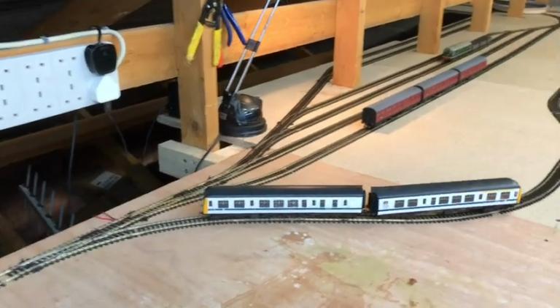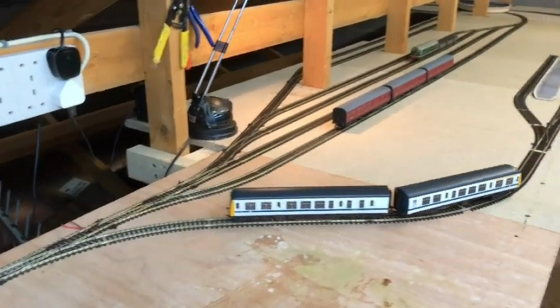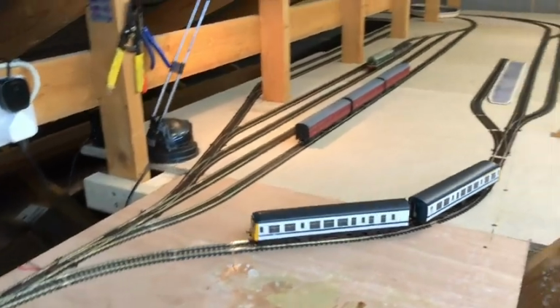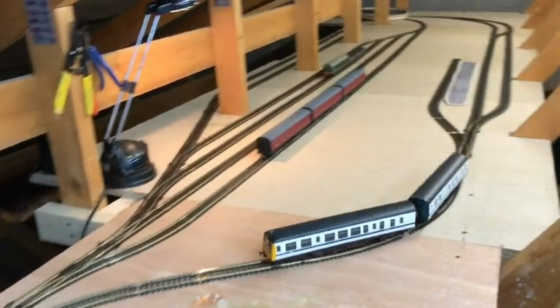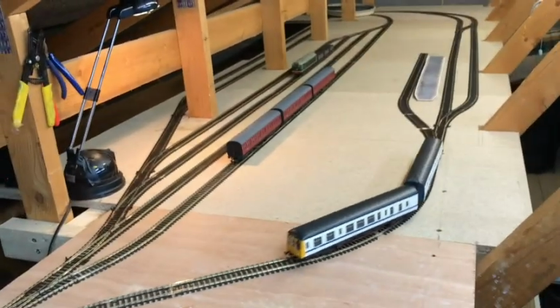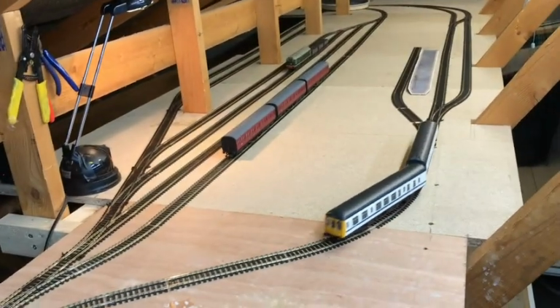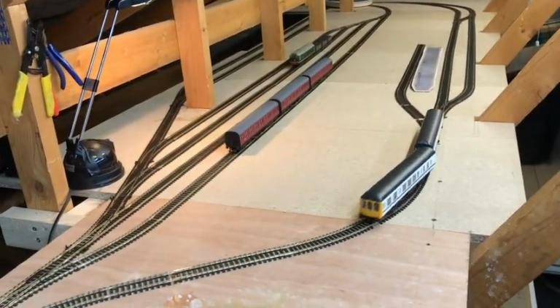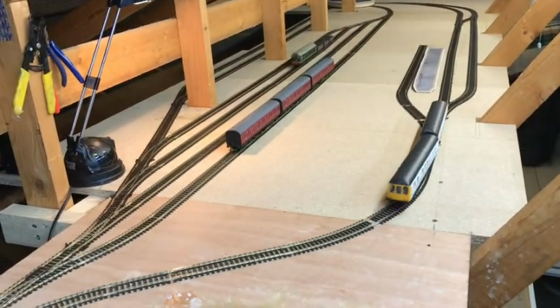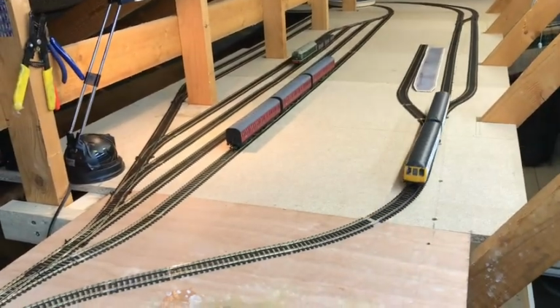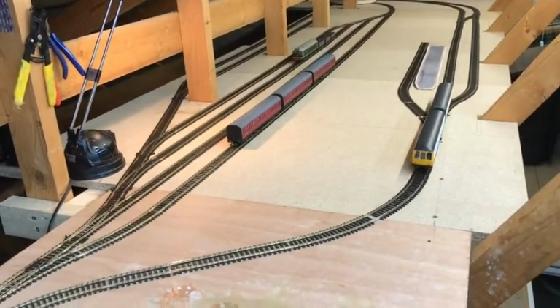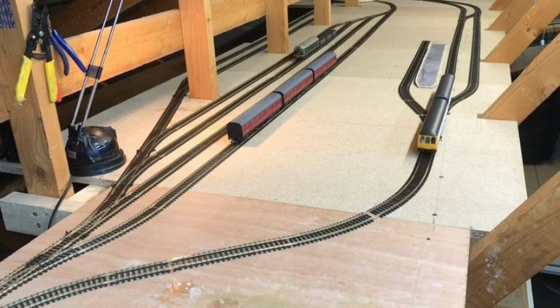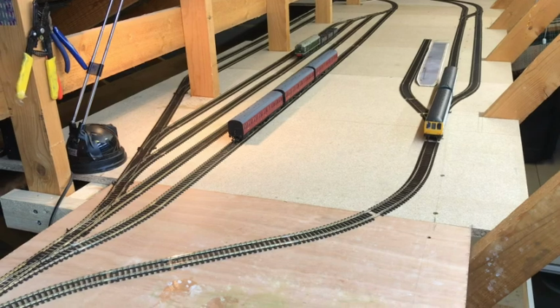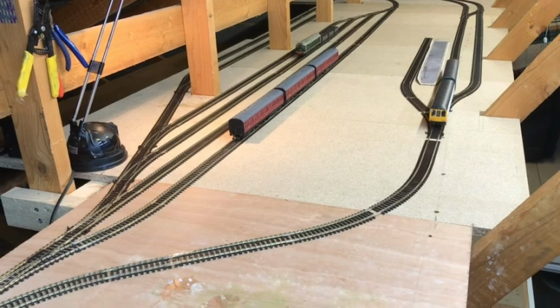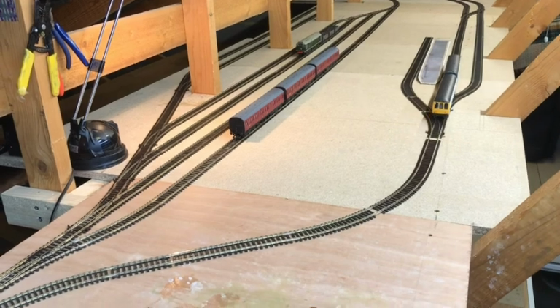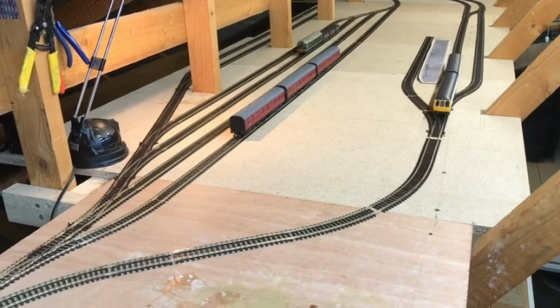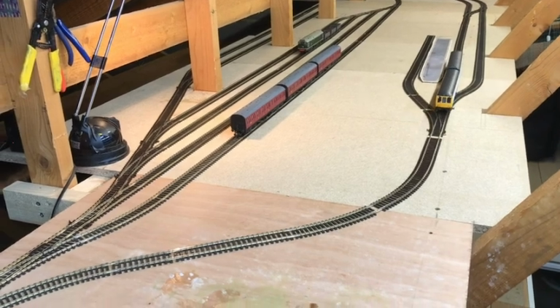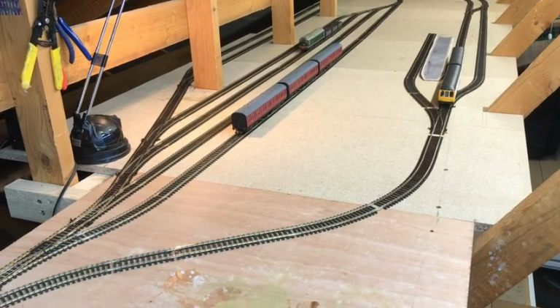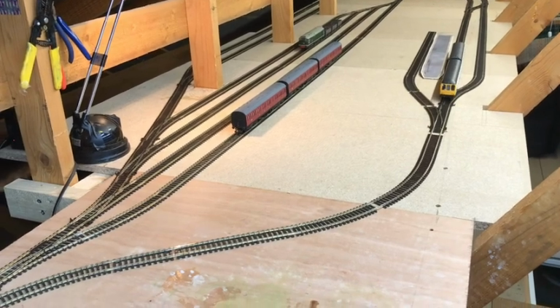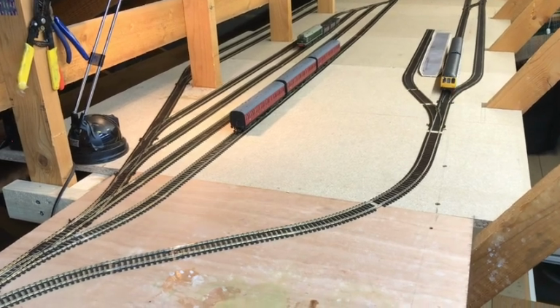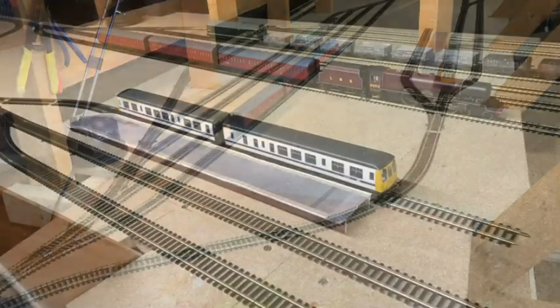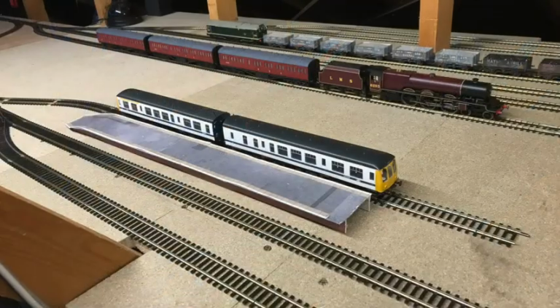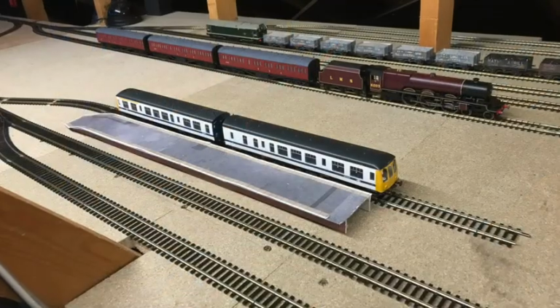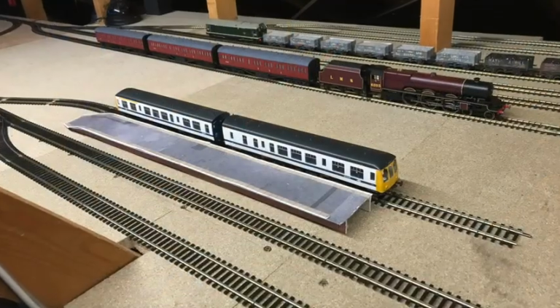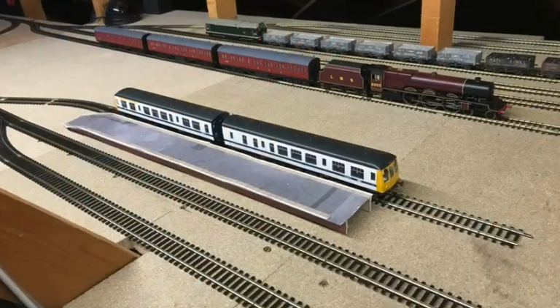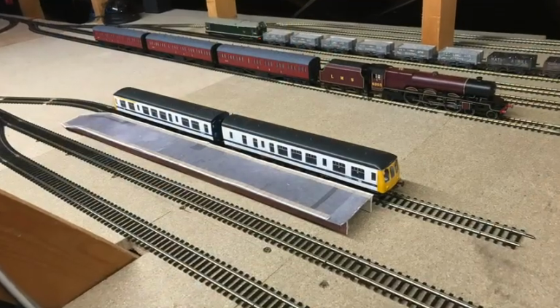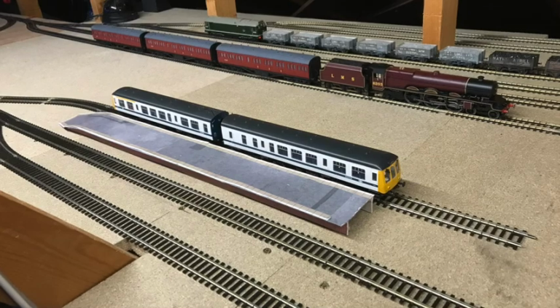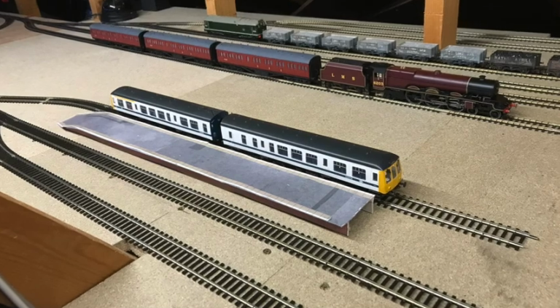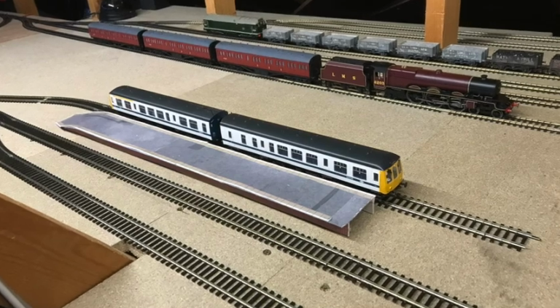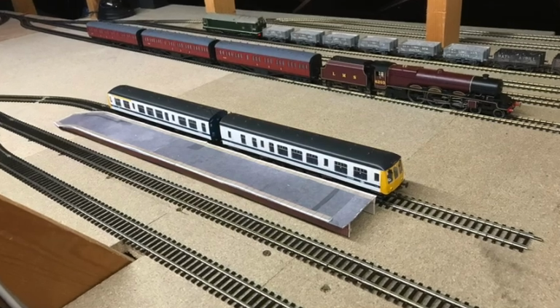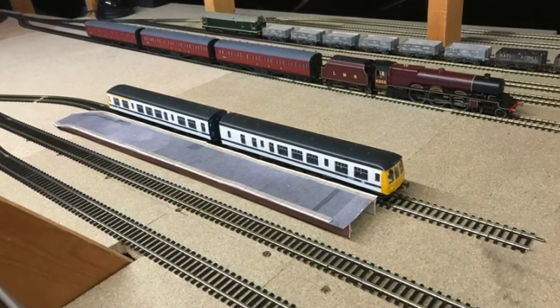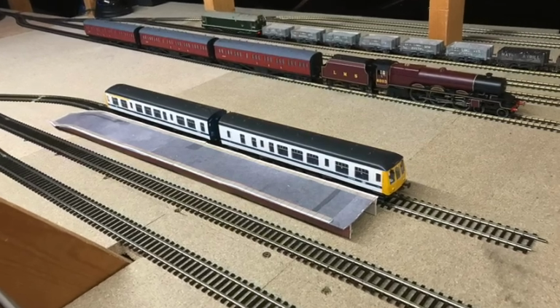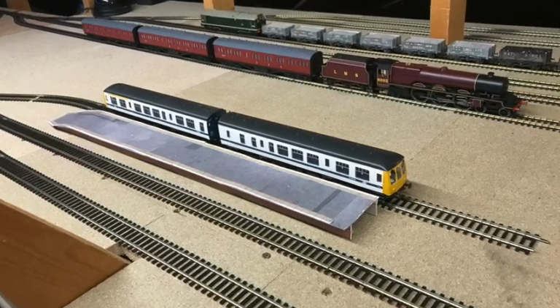It works! Hooray! Even Princess Margaret Rose is out on there now, even though the track's not pinned down. Have a good weekend.